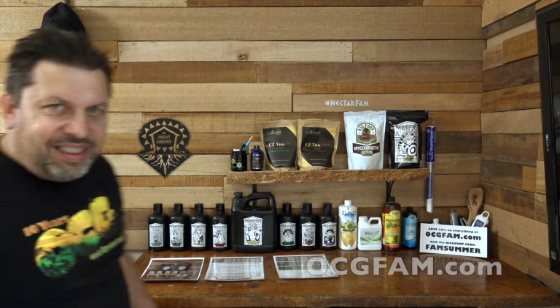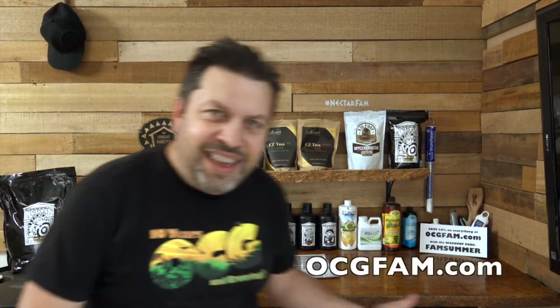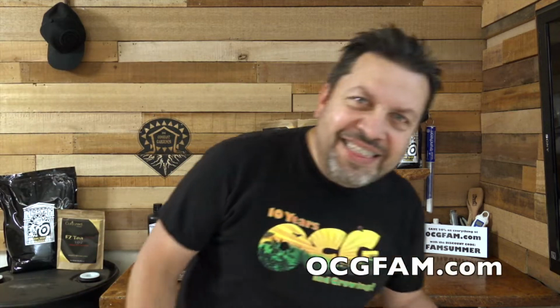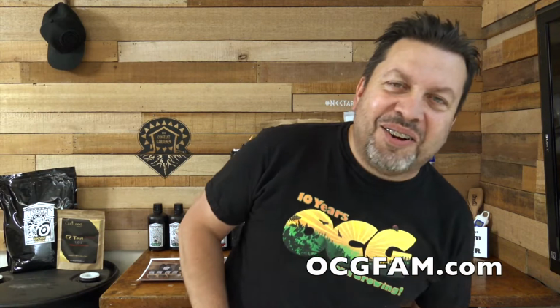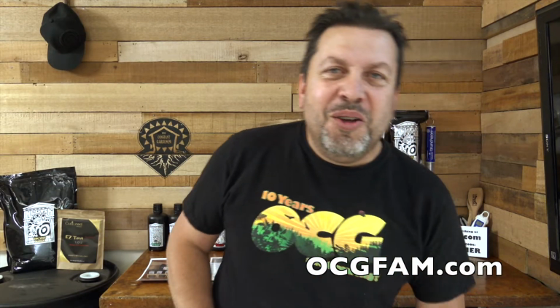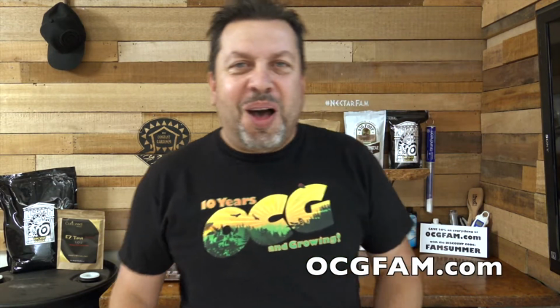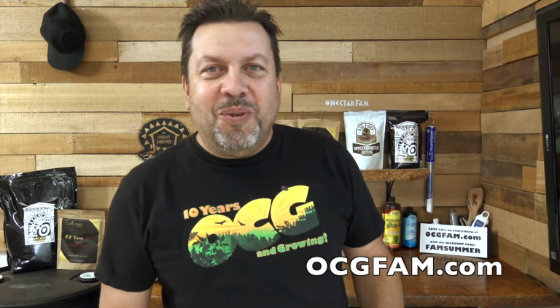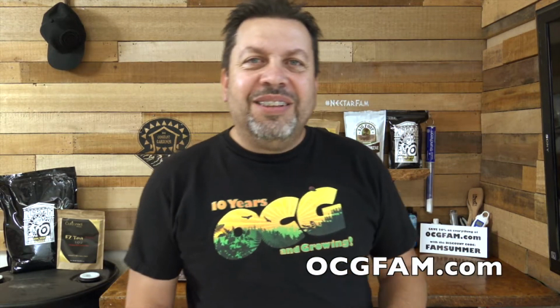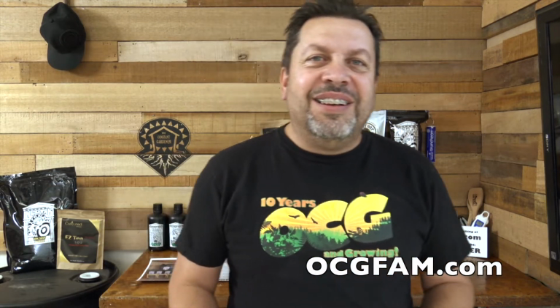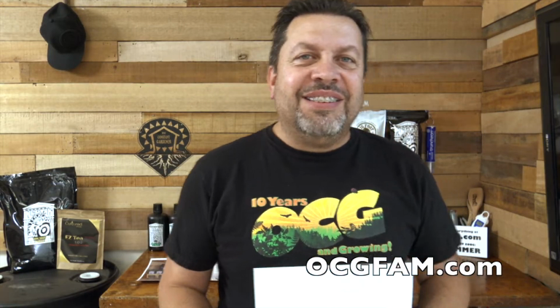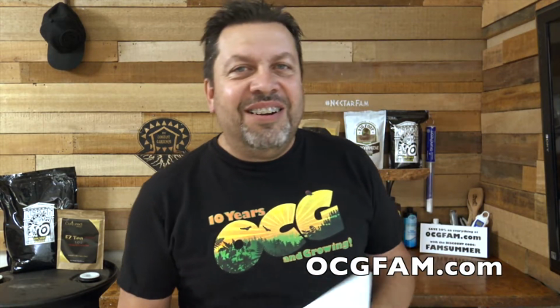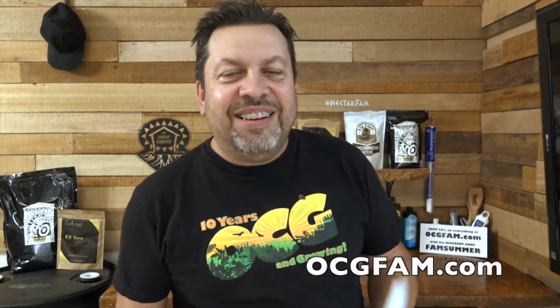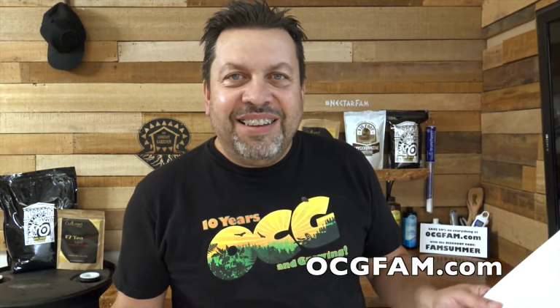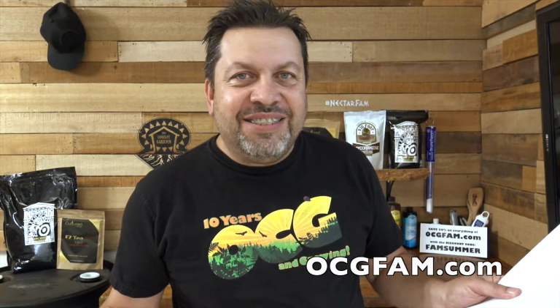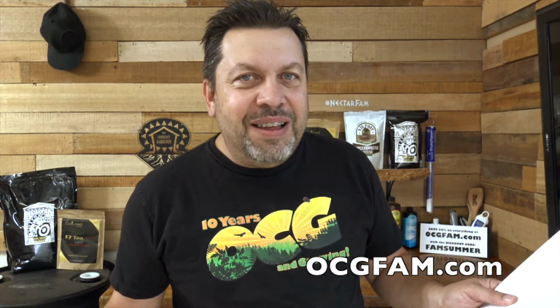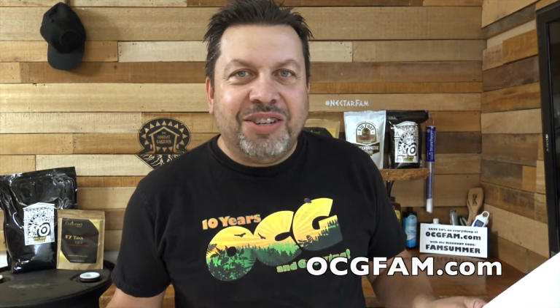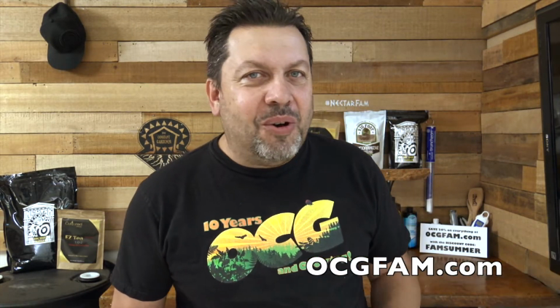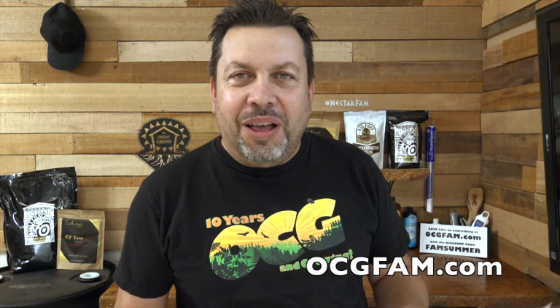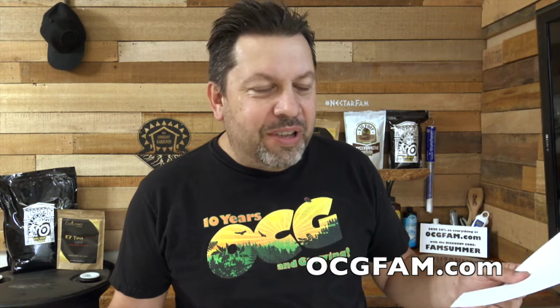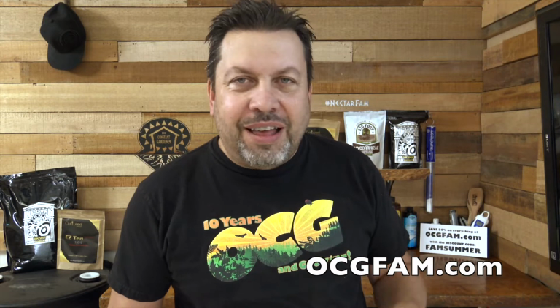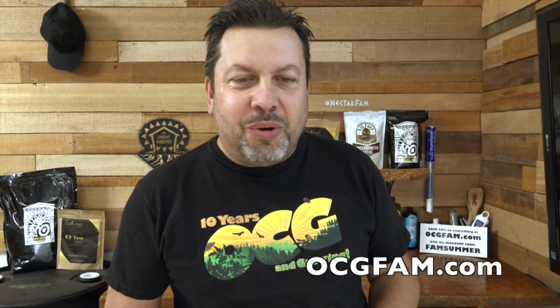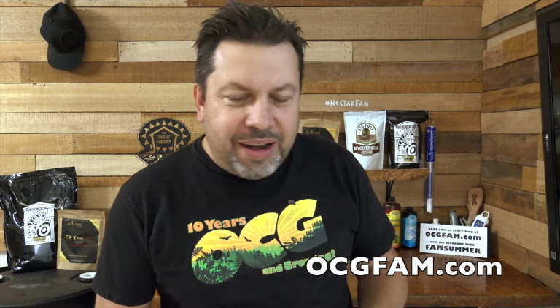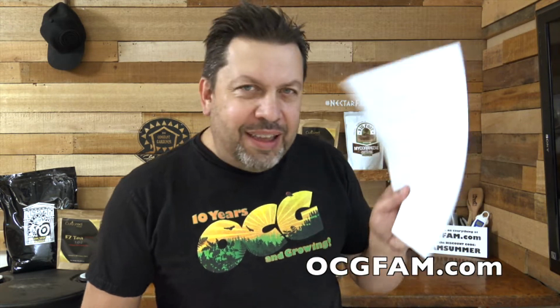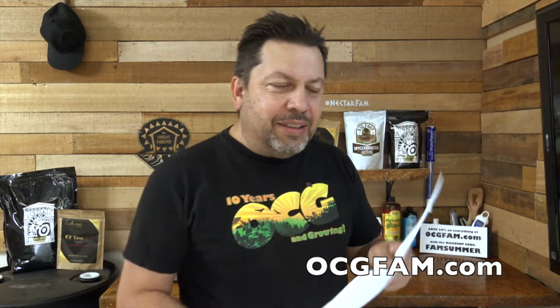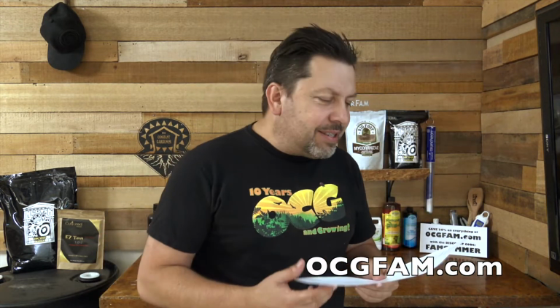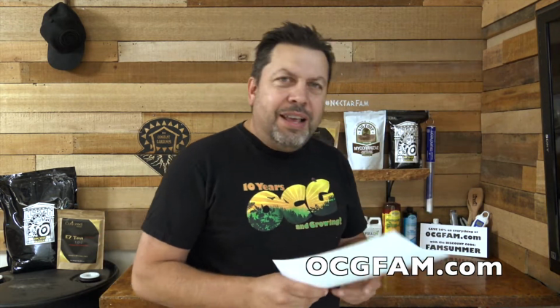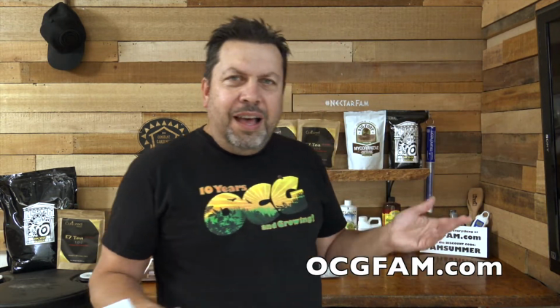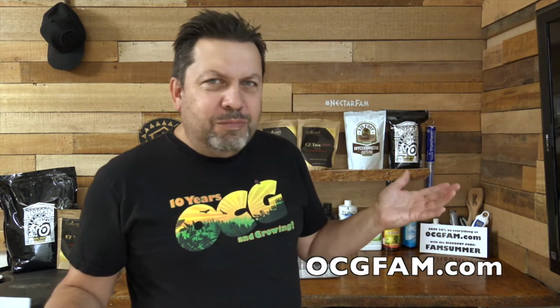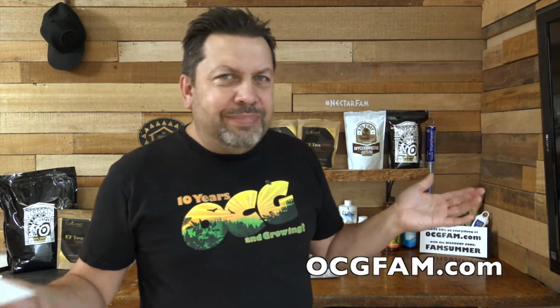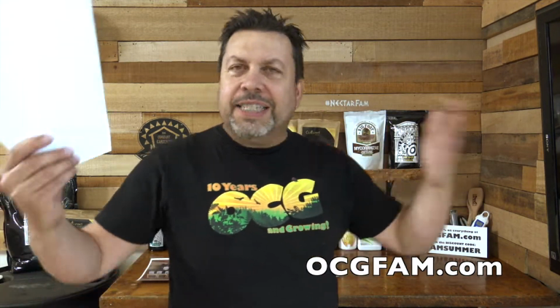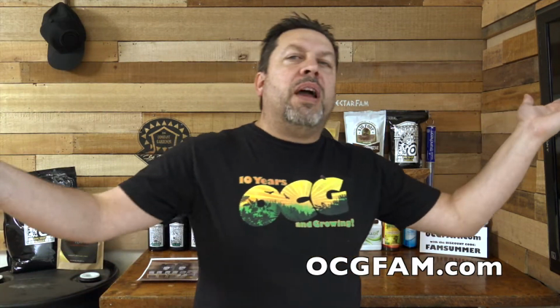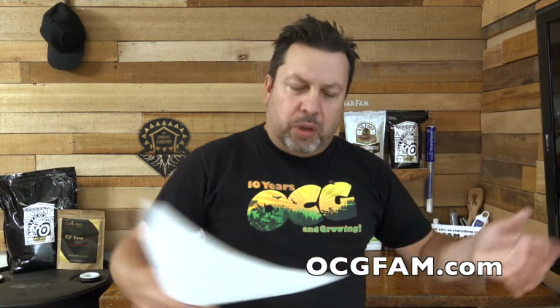Hey there, Bob from Oregon's Constant Gardener. It's the Monday show. We got a lot going on — I had to make a list. Let's just get right into it.